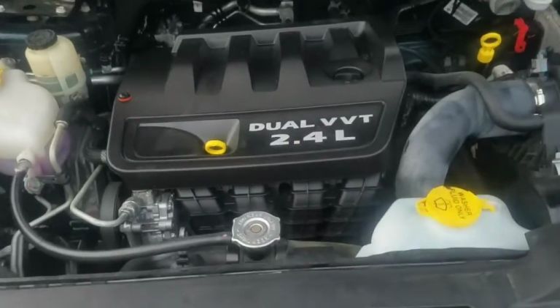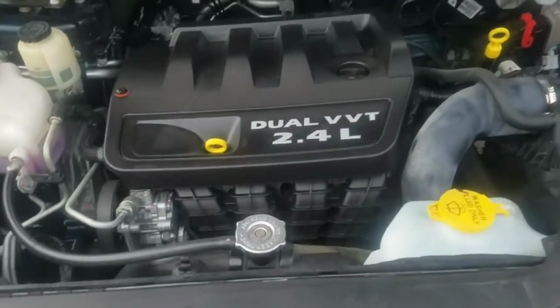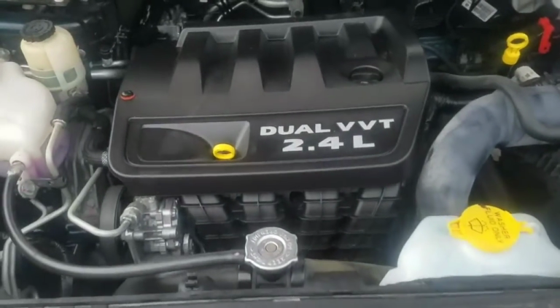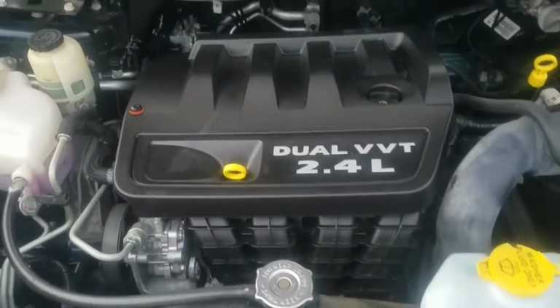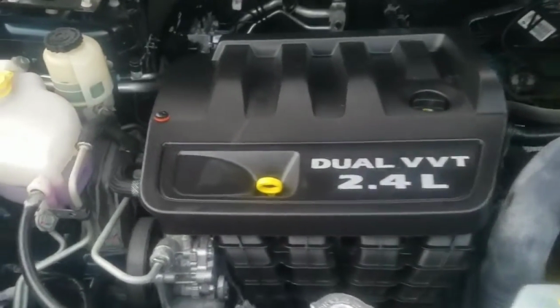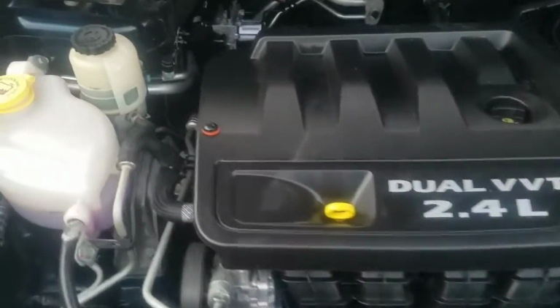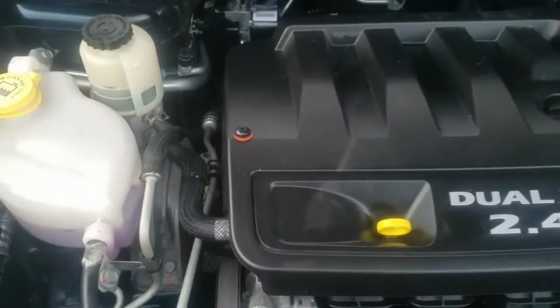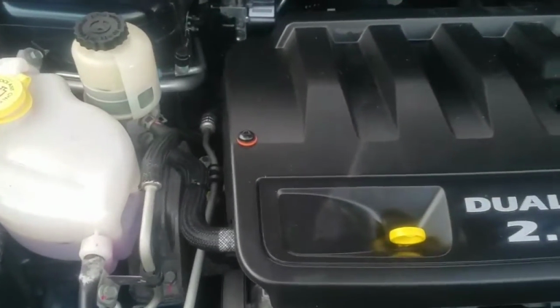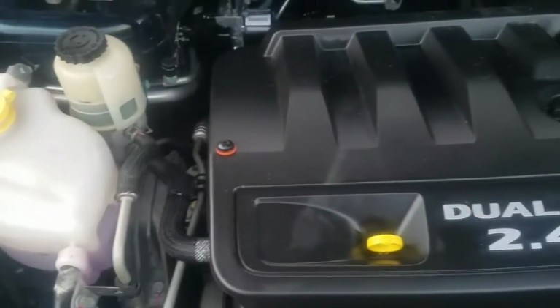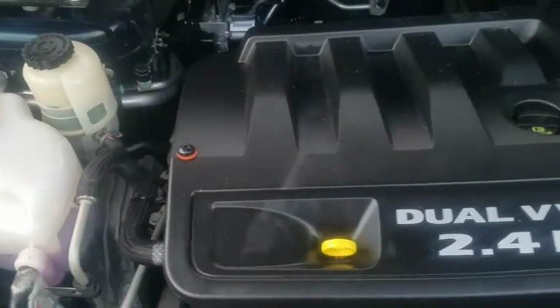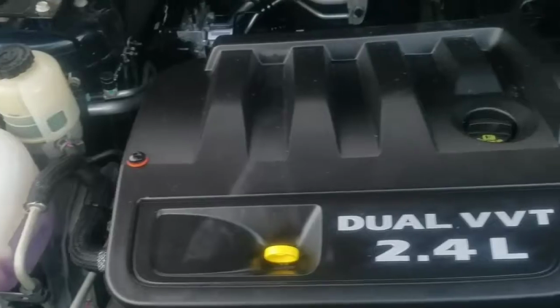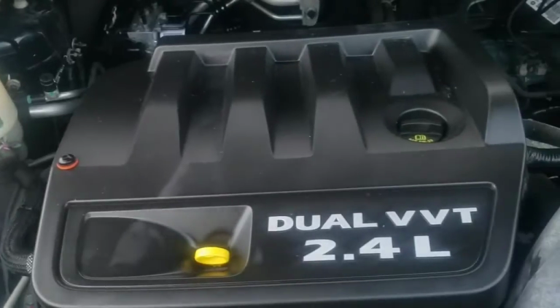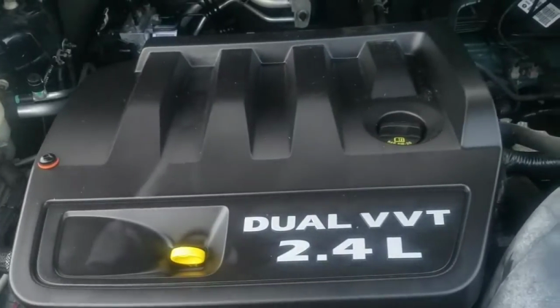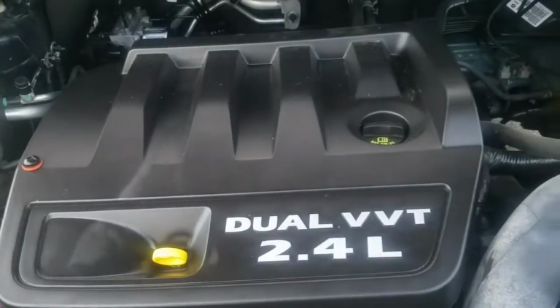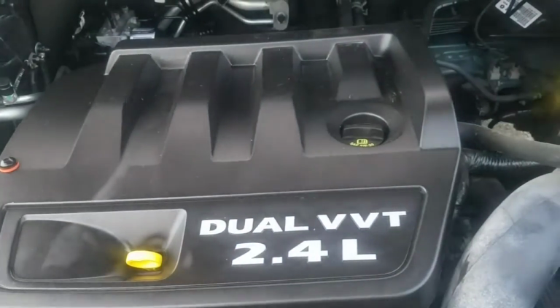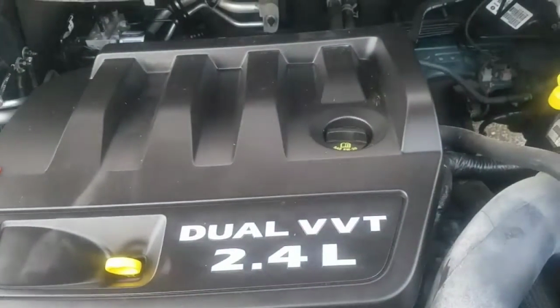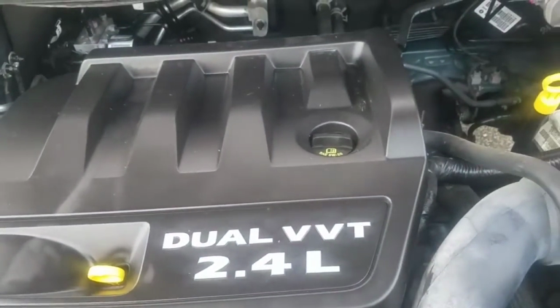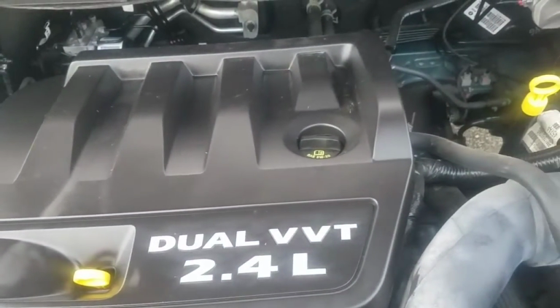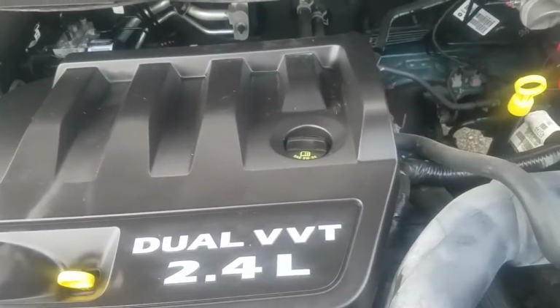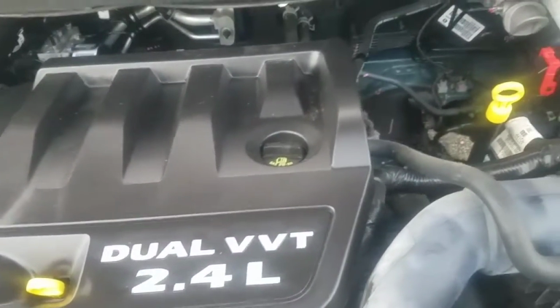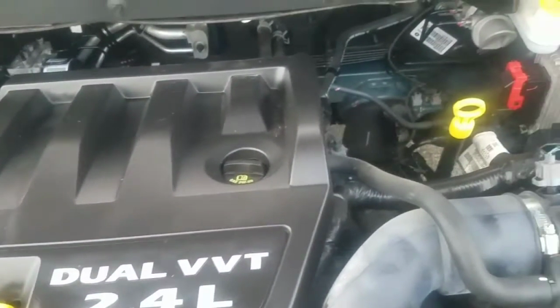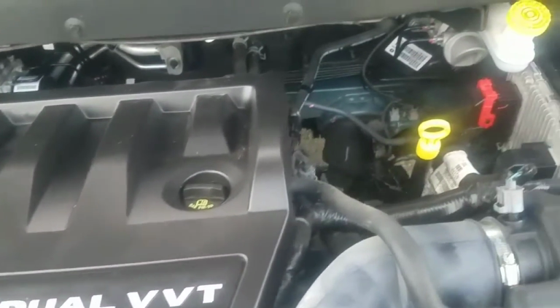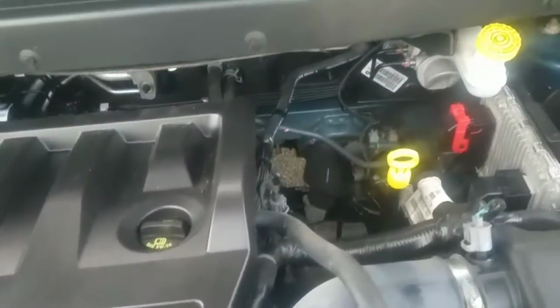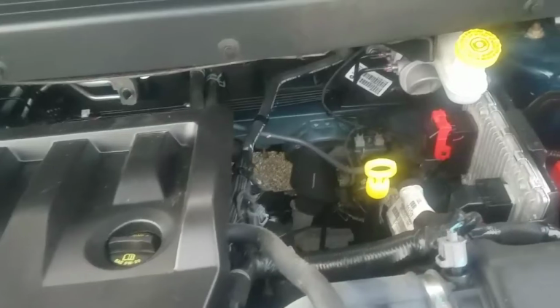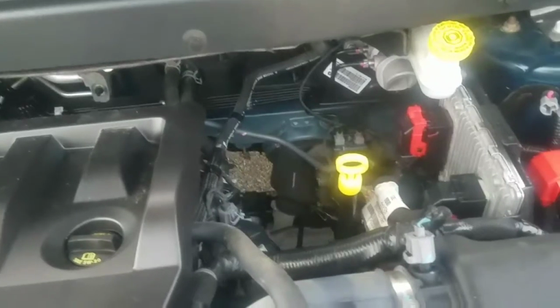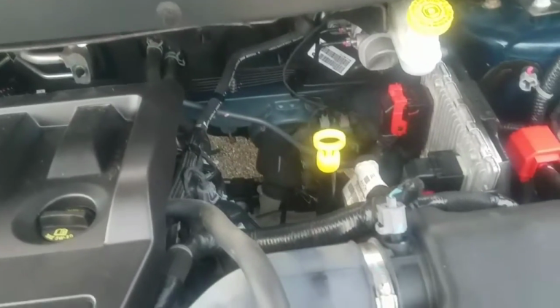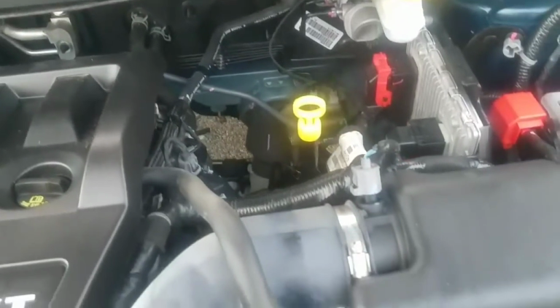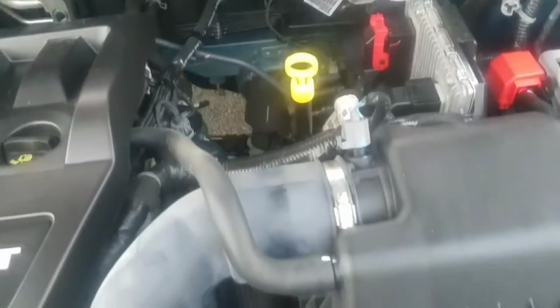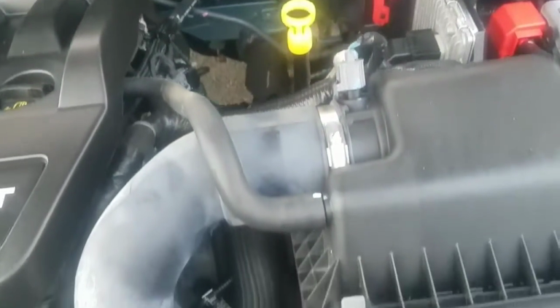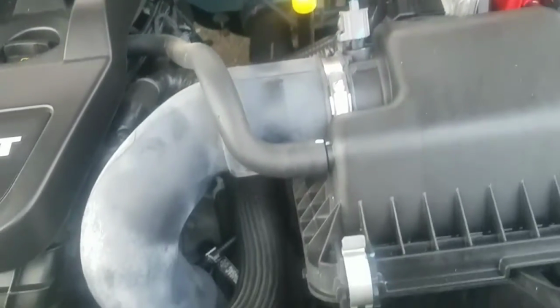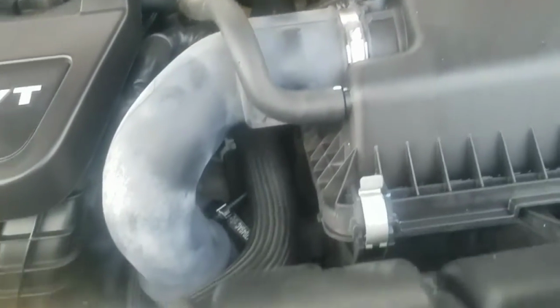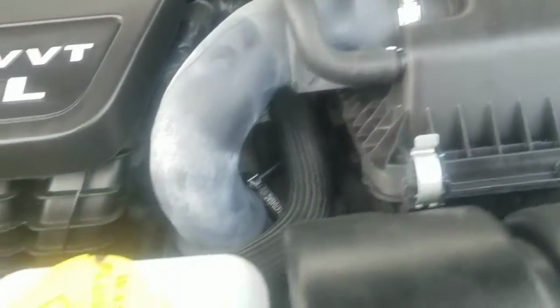The vehicle is equipped with a dual VVT 2.4-liter engine. Very nice and clean, very detailed.